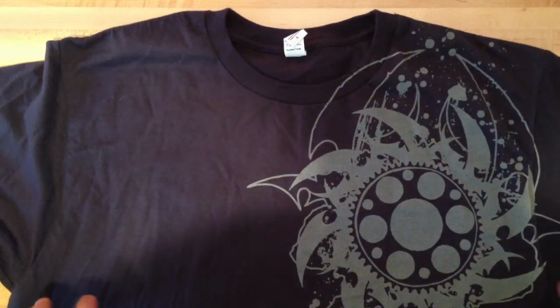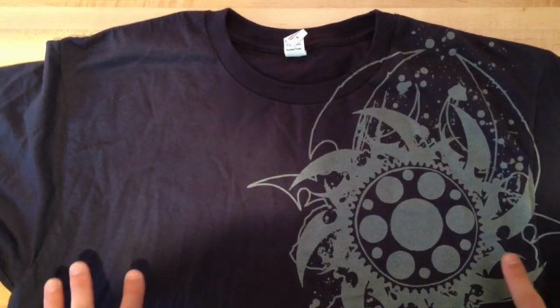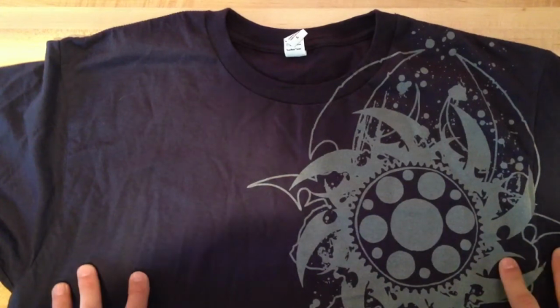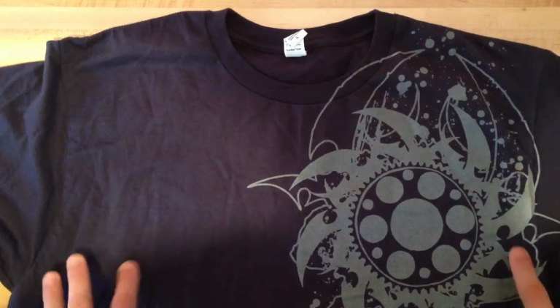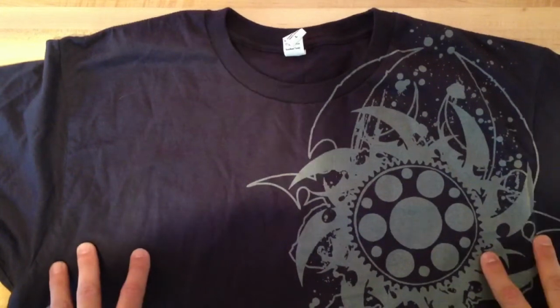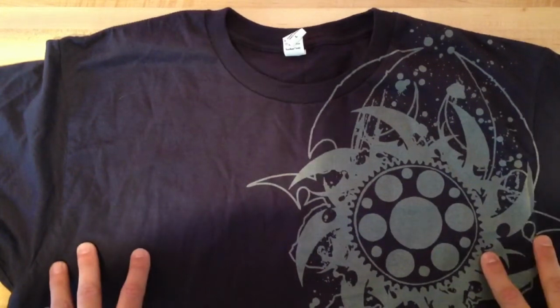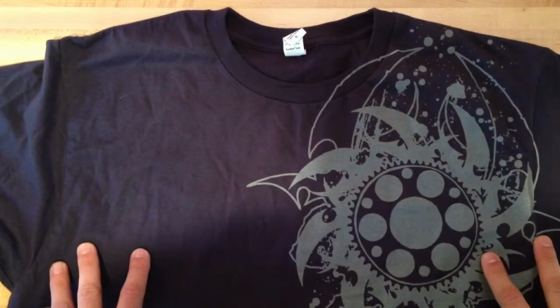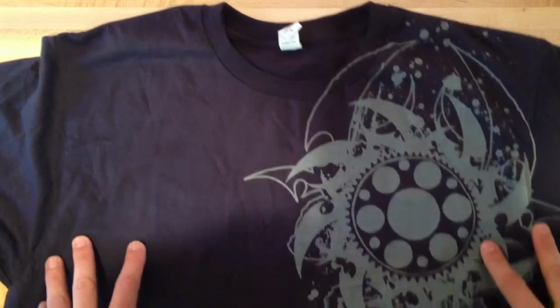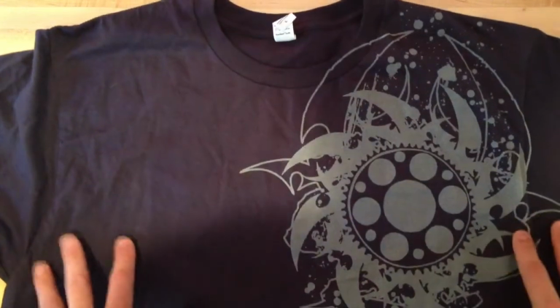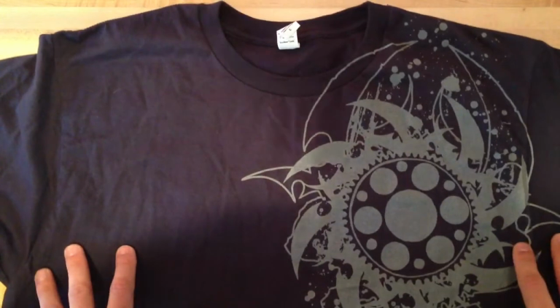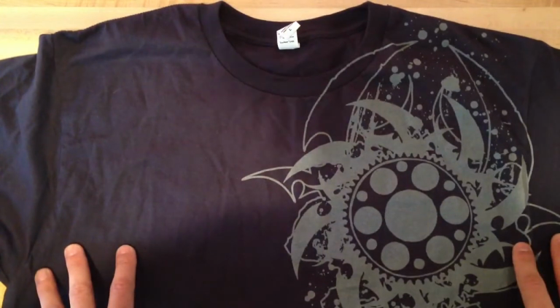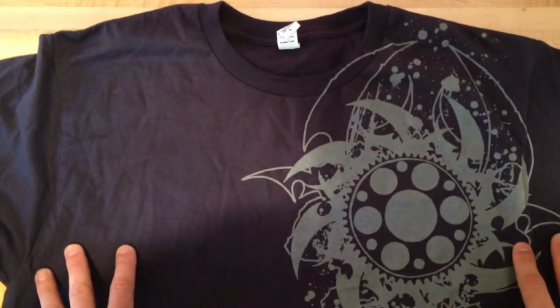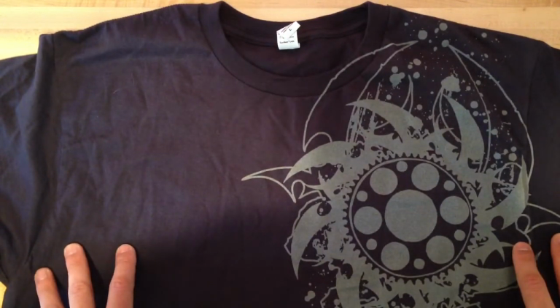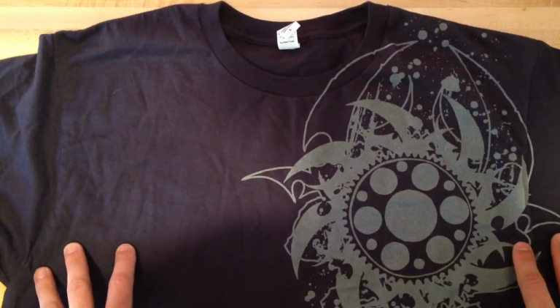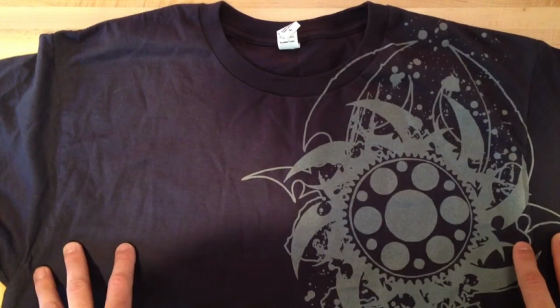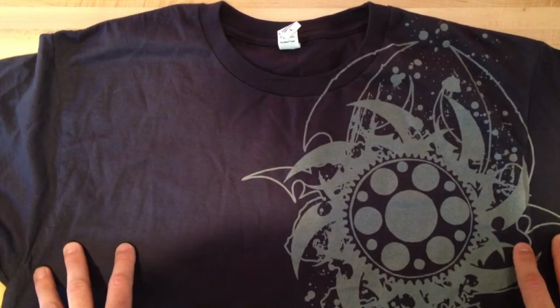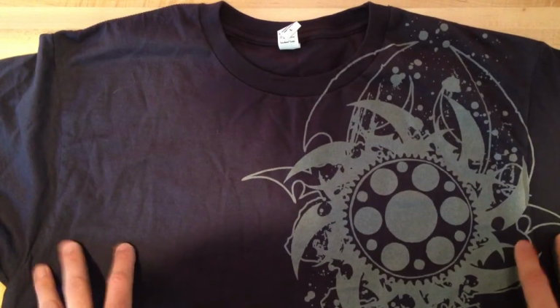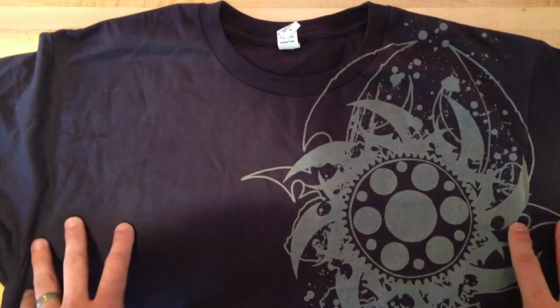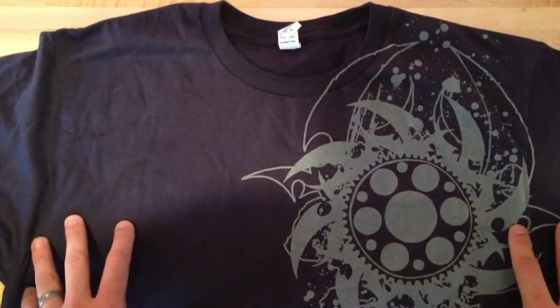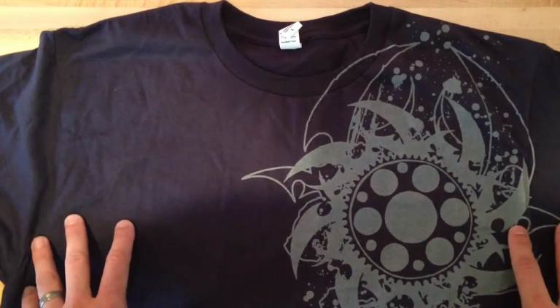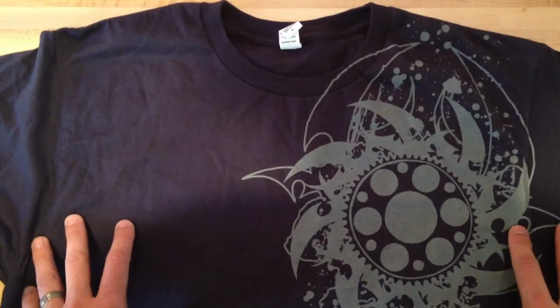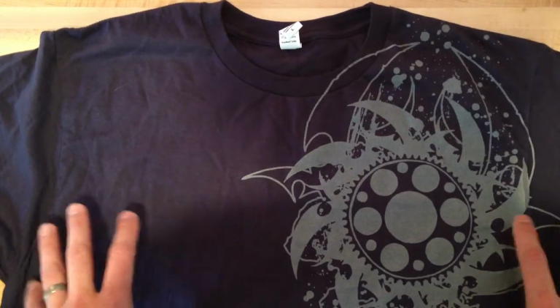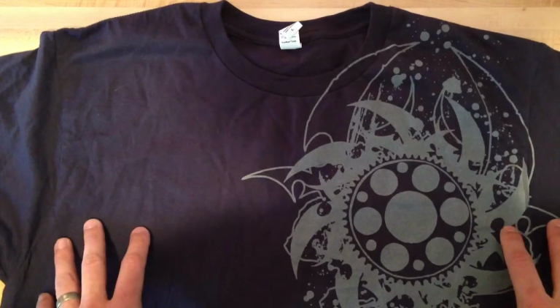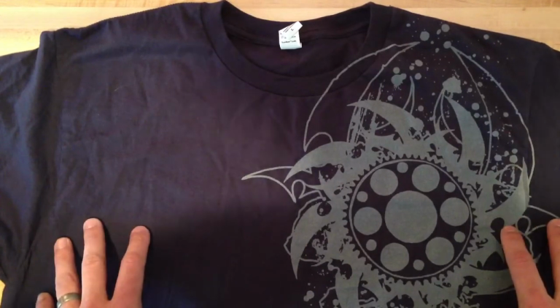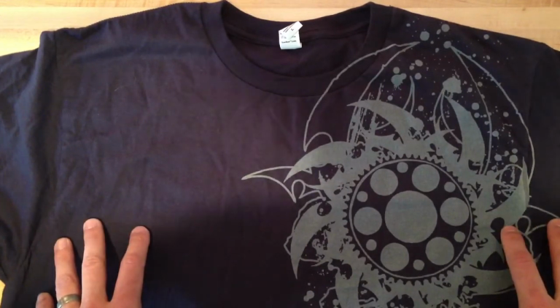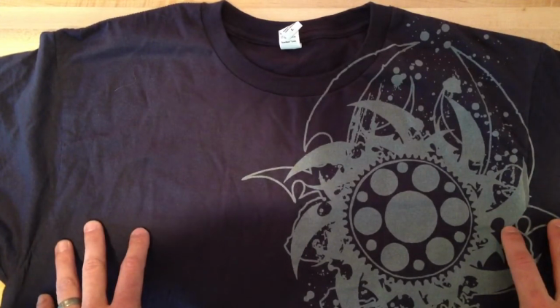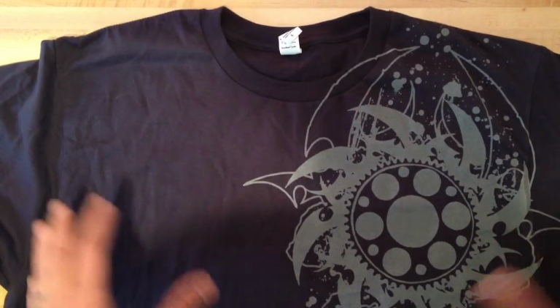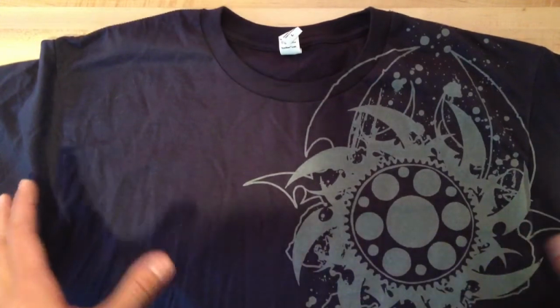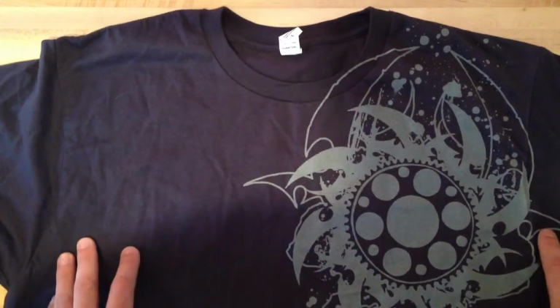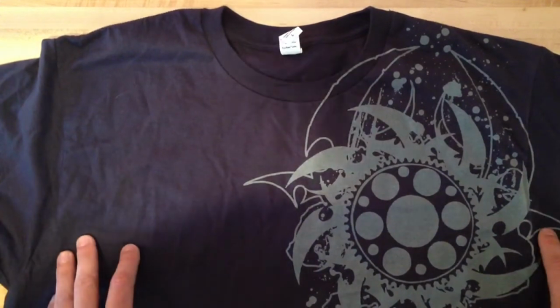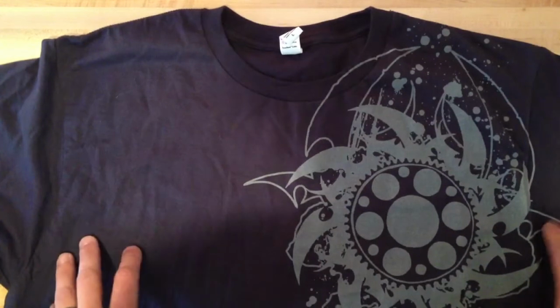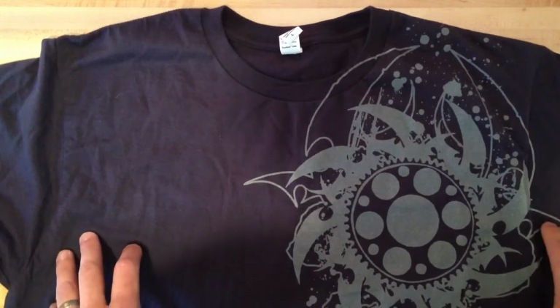I'll get to the real stuff — the Zeus Slim Tubes — in a minute, but first I've got to do a quick mini-review of the RevZilla t-shirt. Per FCC requirements, I have to say that I got this for free. I won it. So there we have that disclosure.